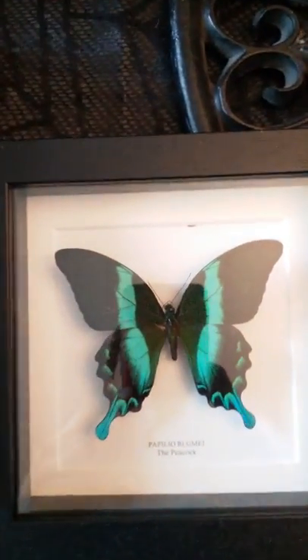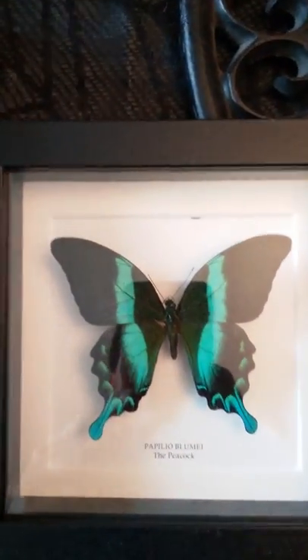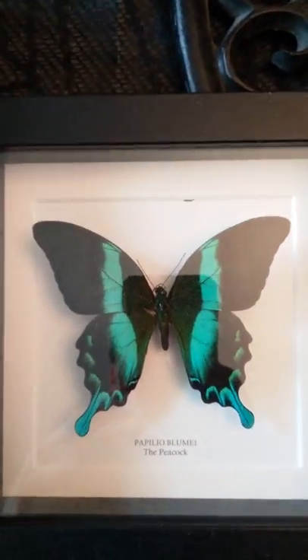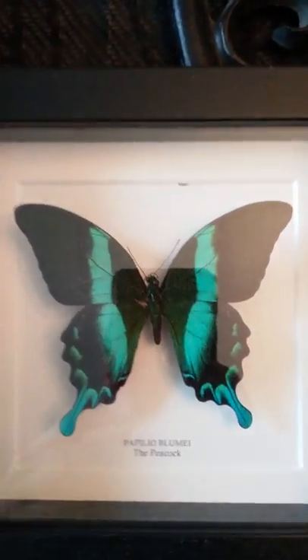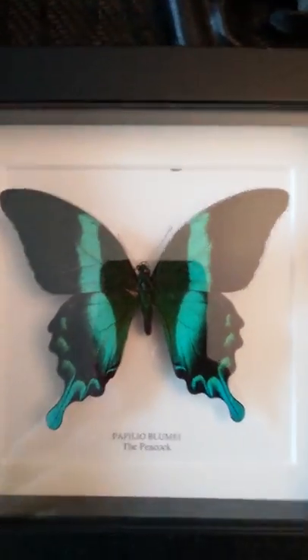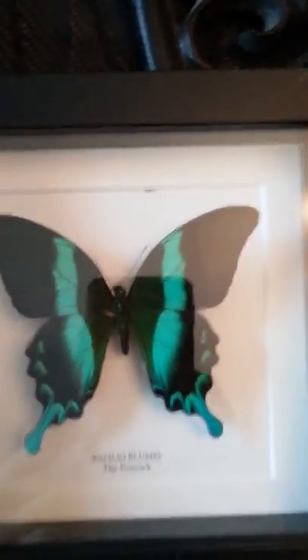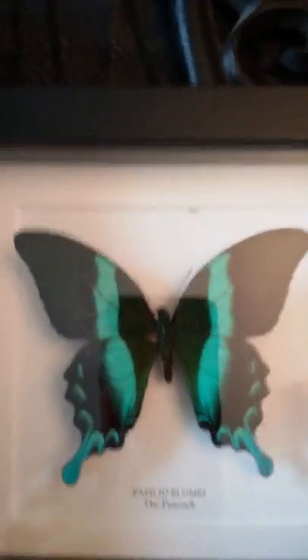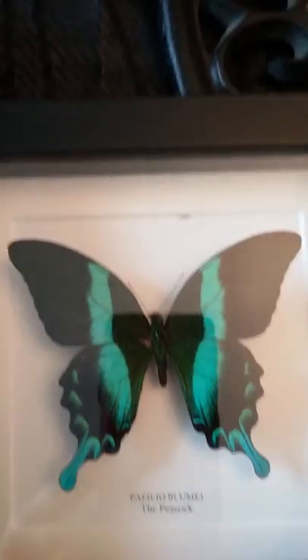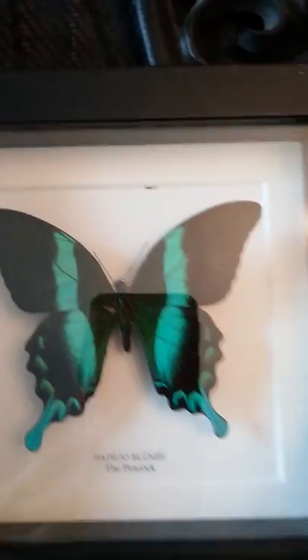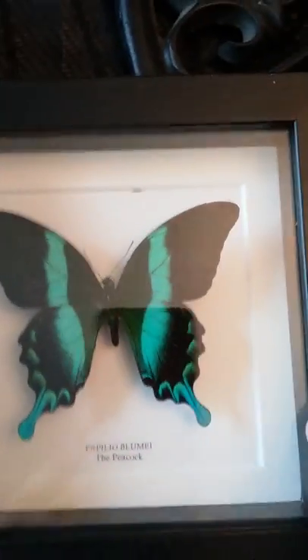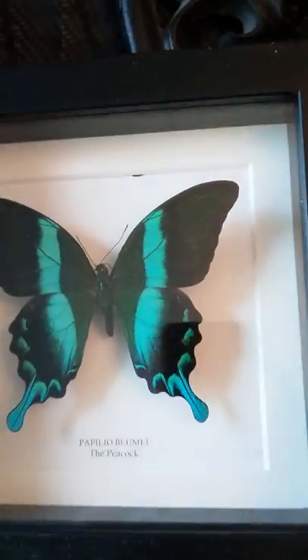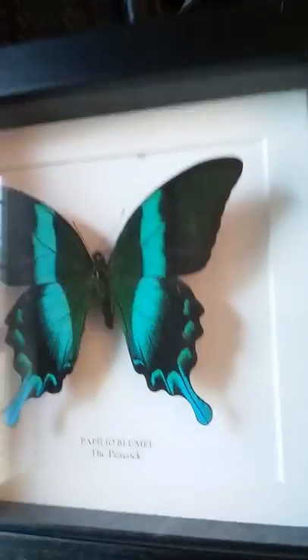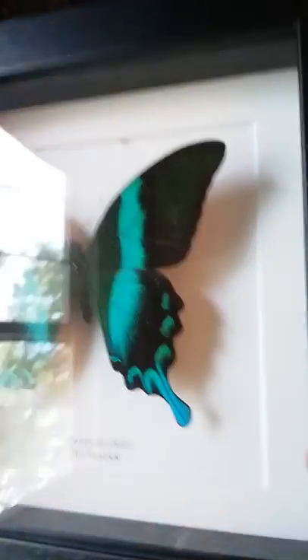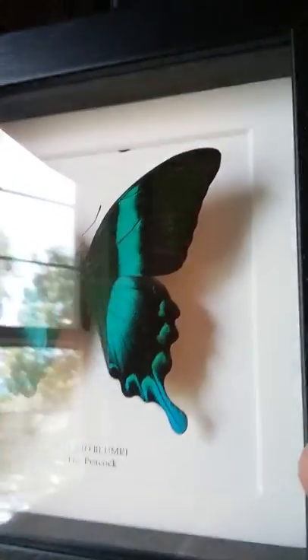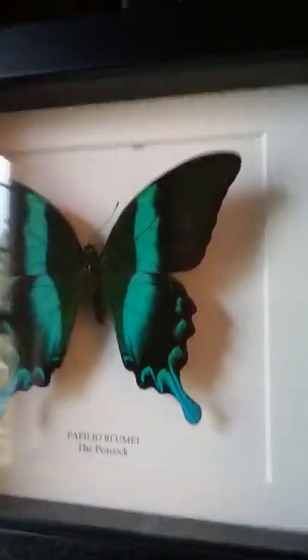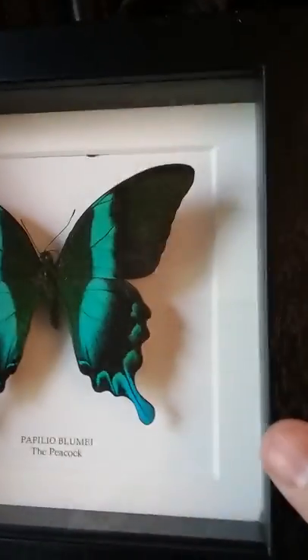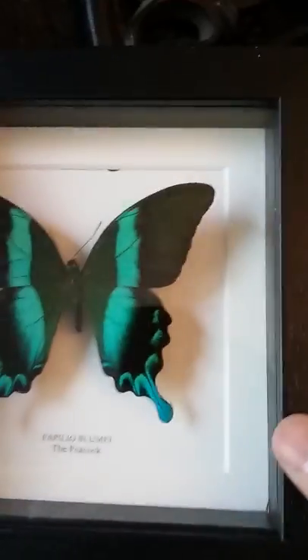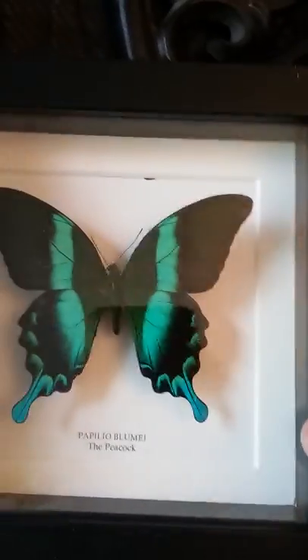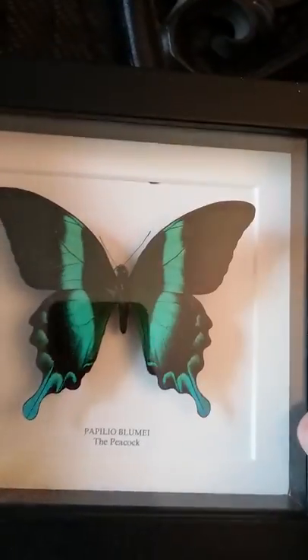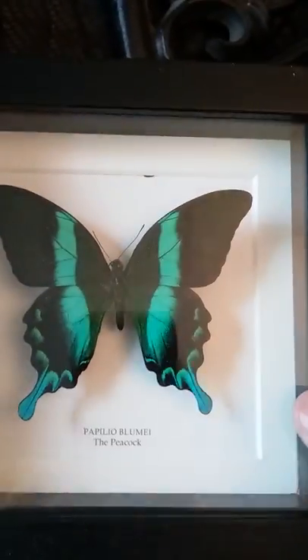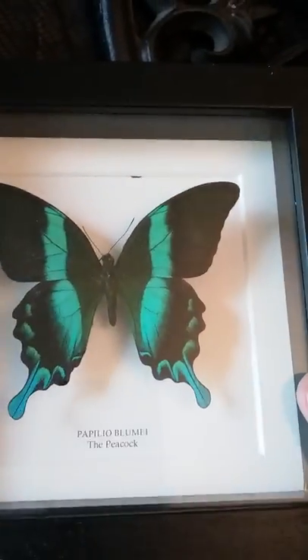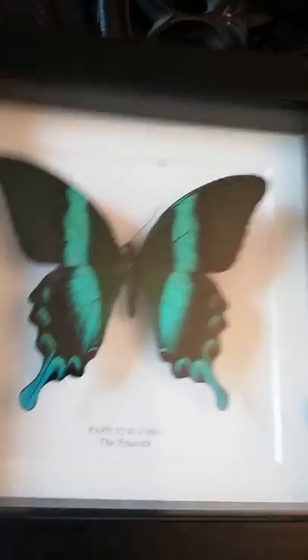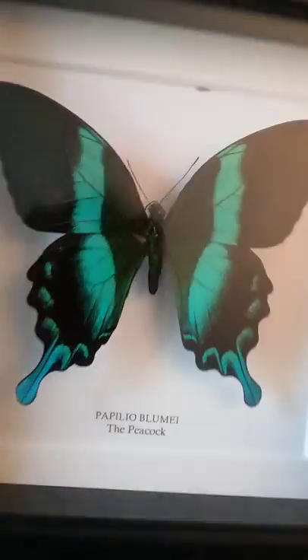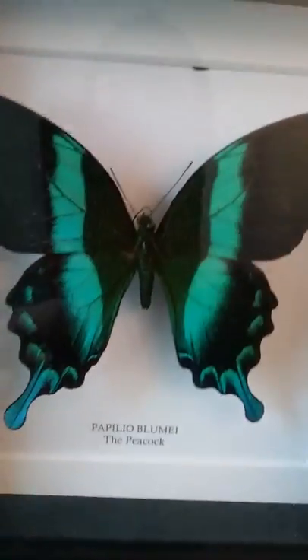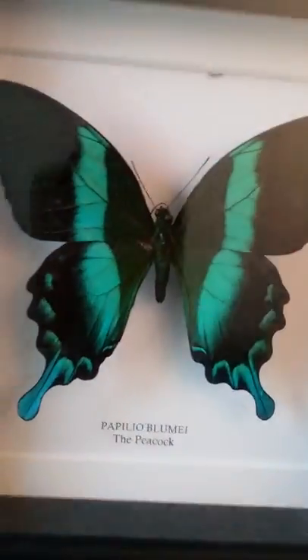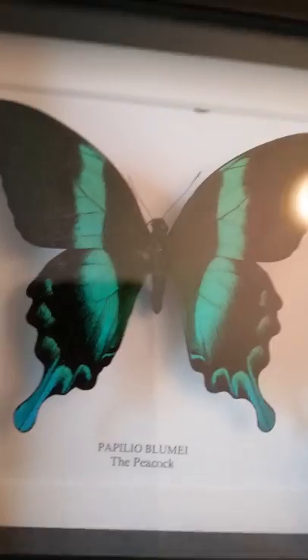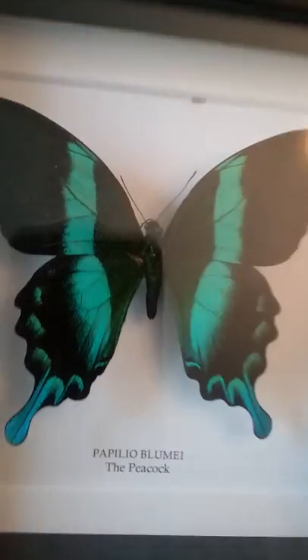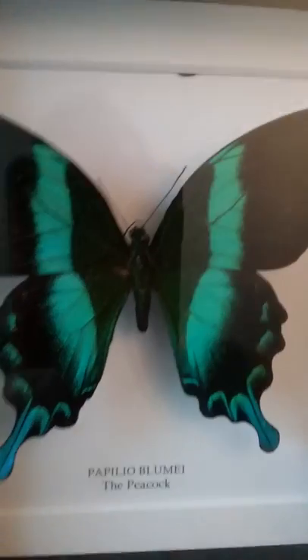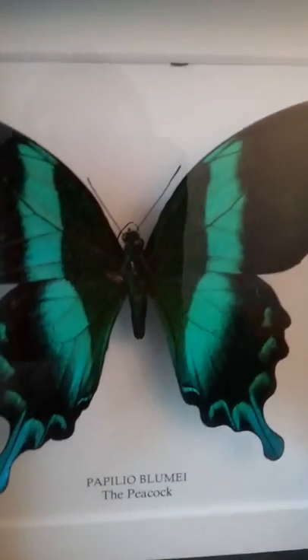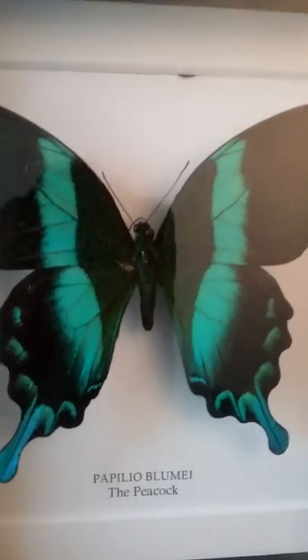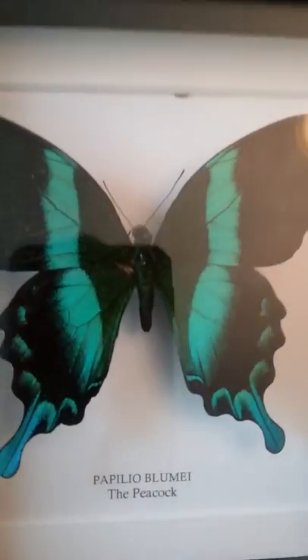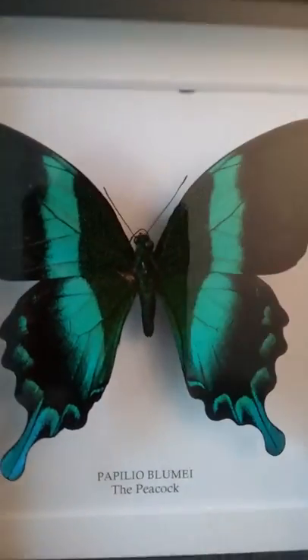Peacock butterfly. Also iridescent. Kind of bounces back and forth — teamed blue and green.